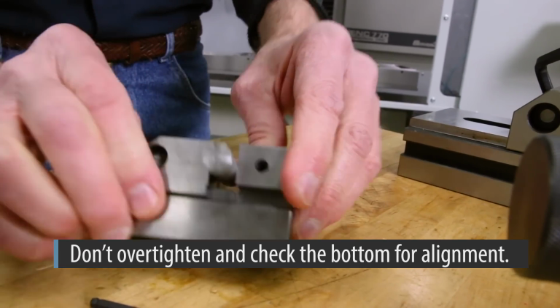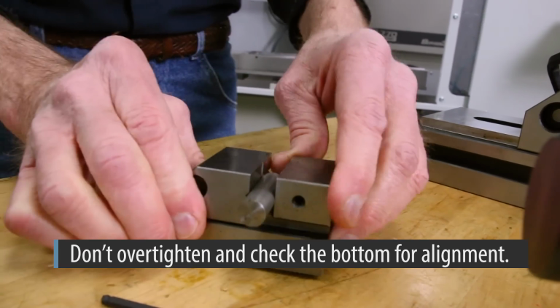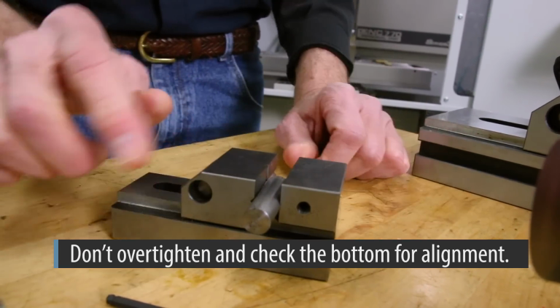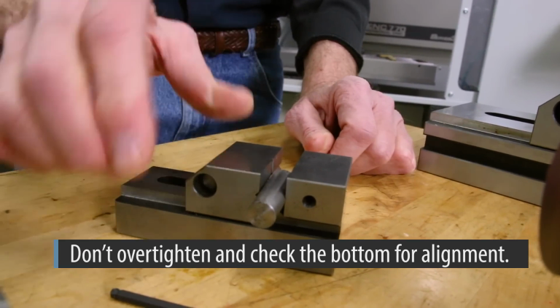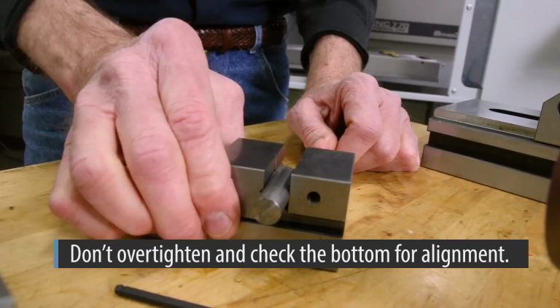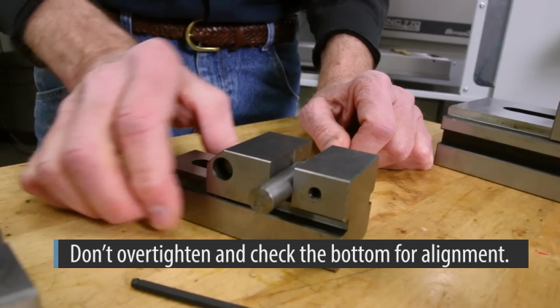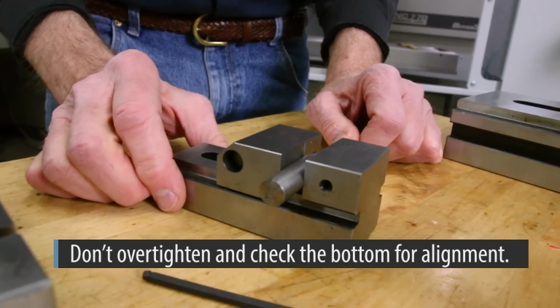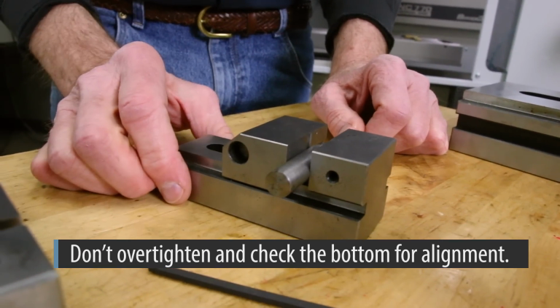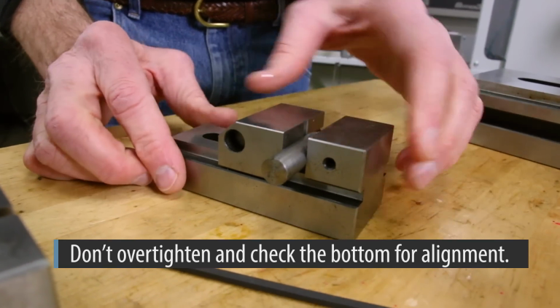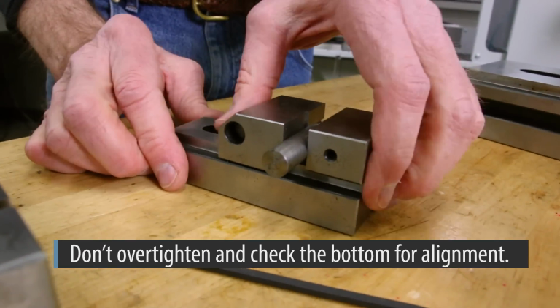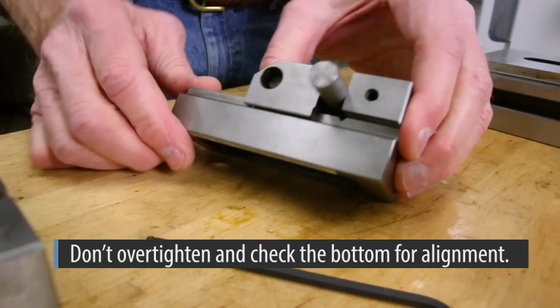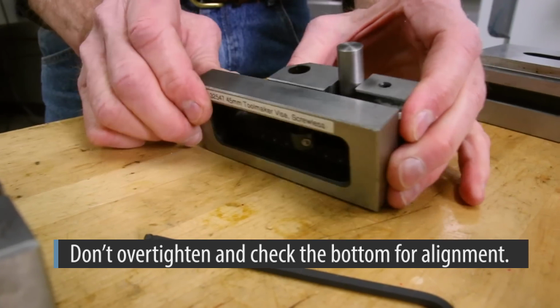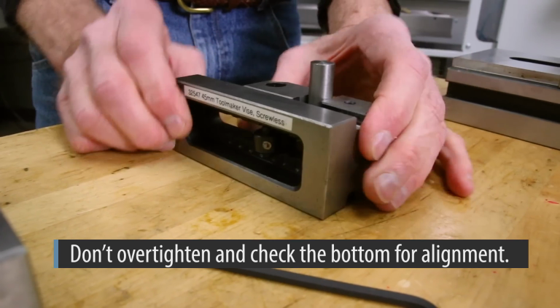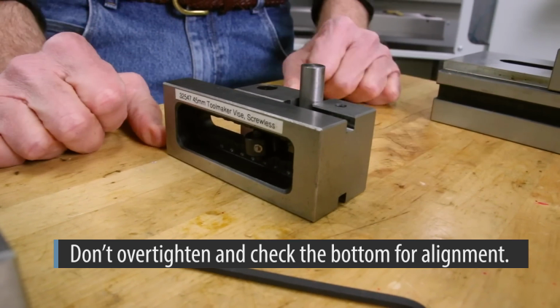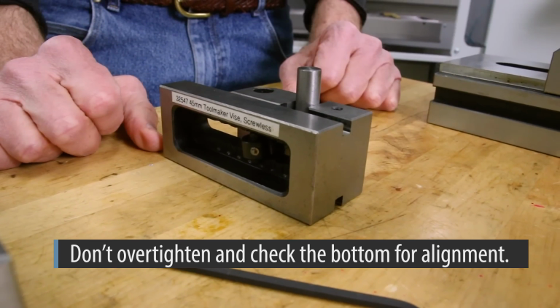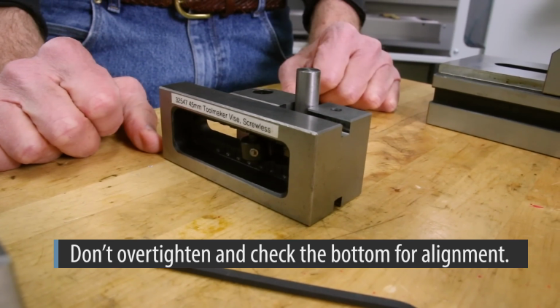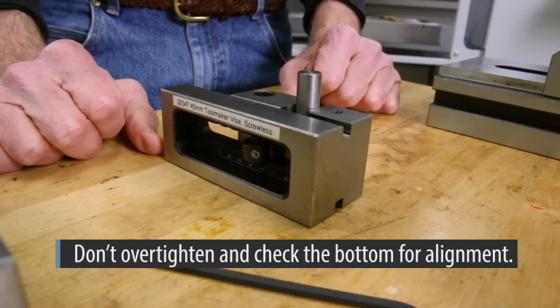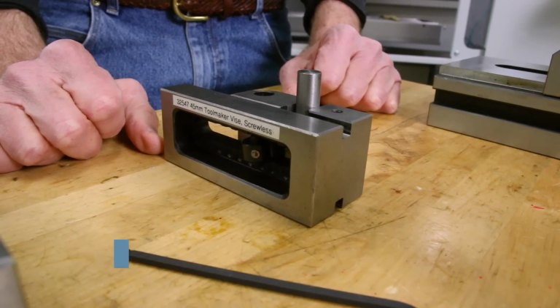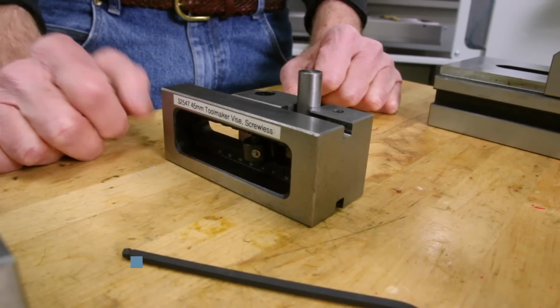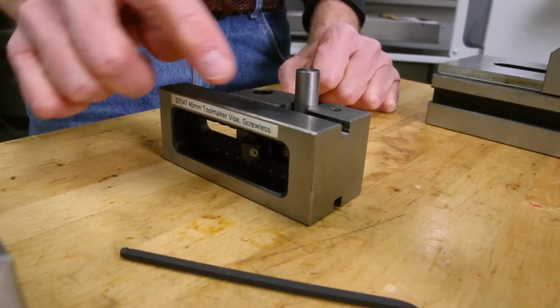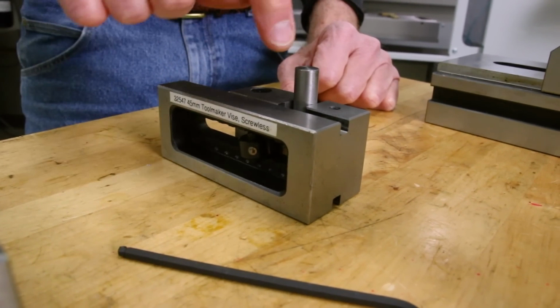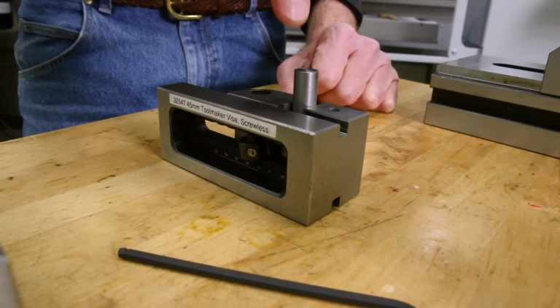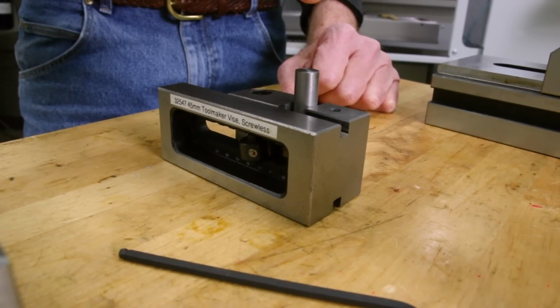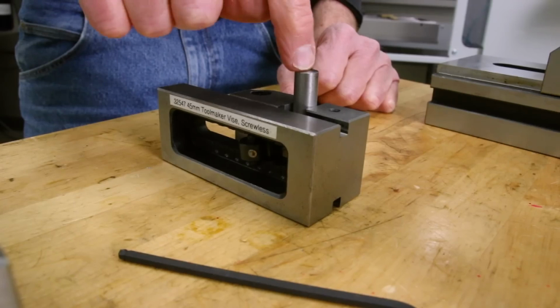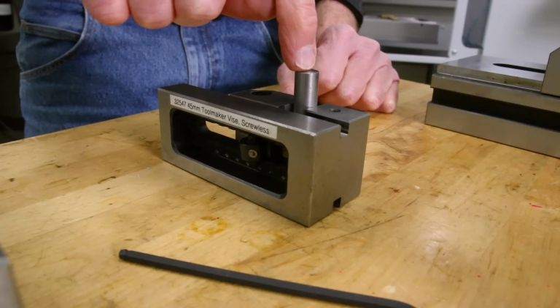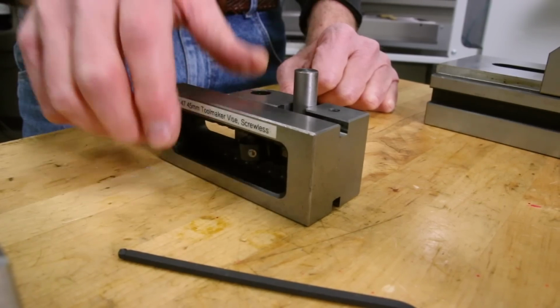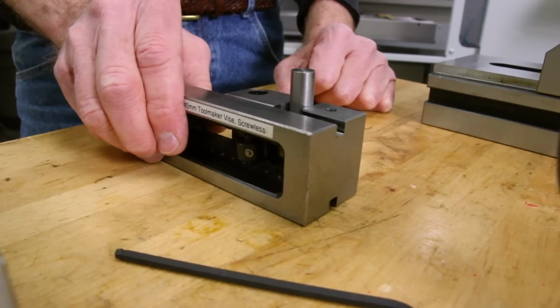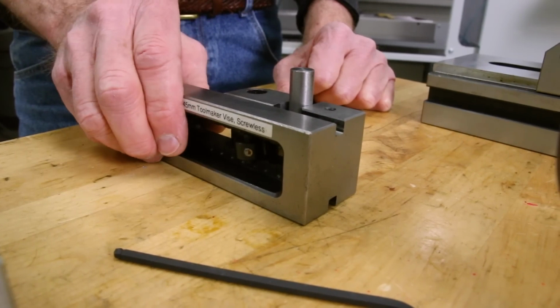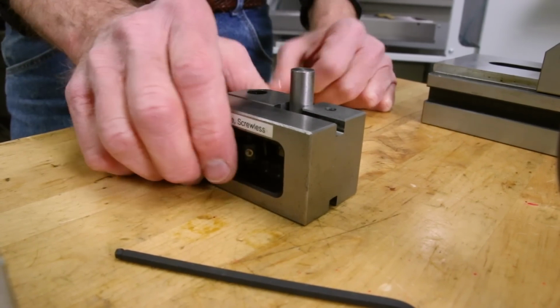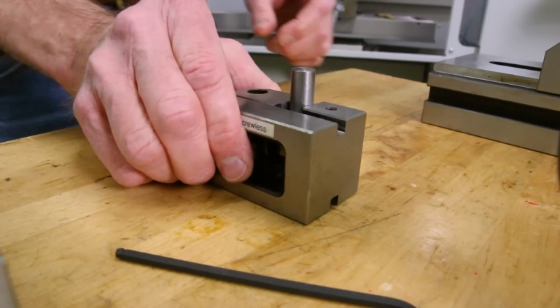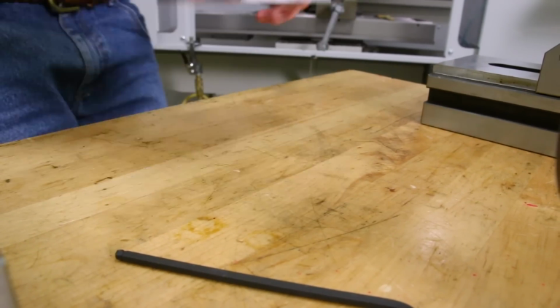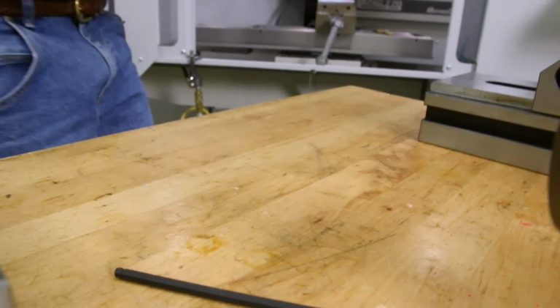When it's orientated like this, you have the advantage that you could lay the vise on its side. If you had a milling operation, you could put this right into your machine vise.